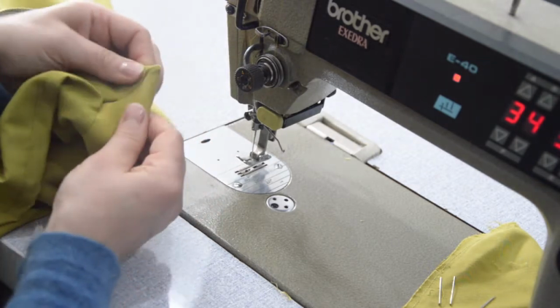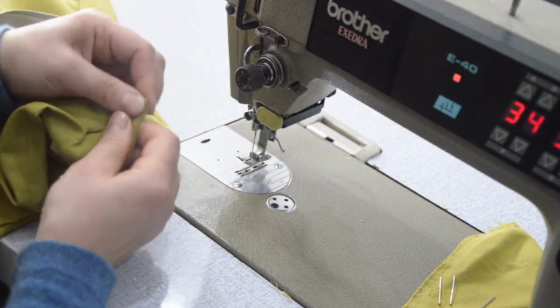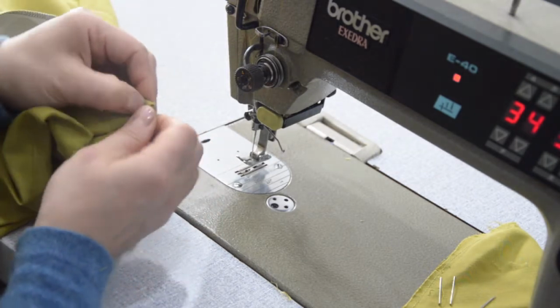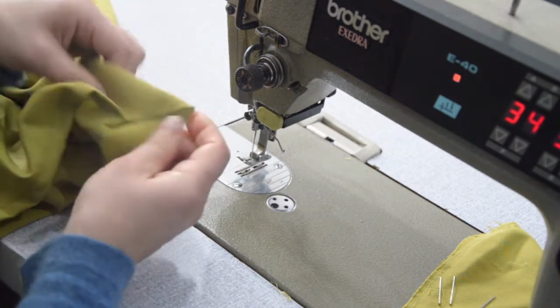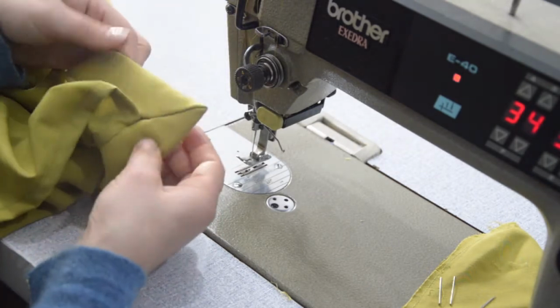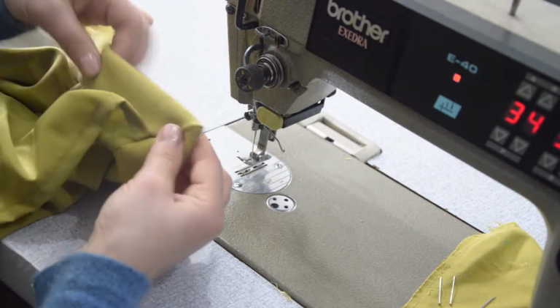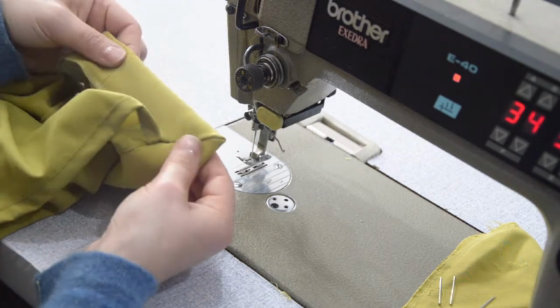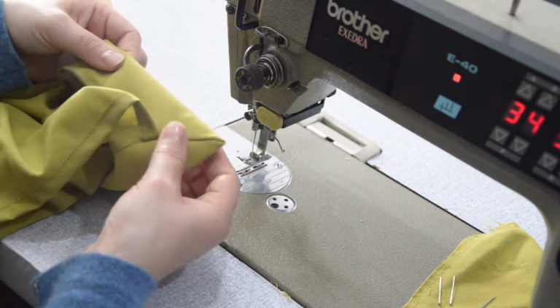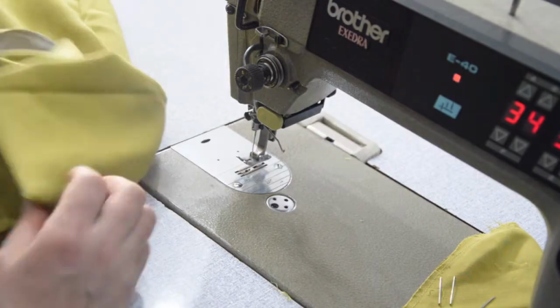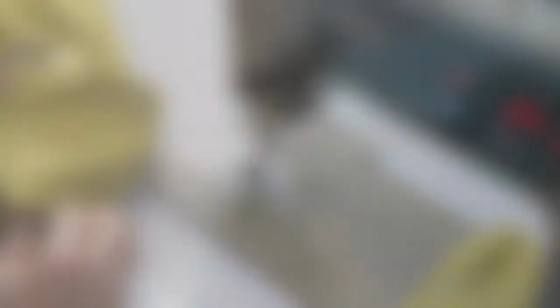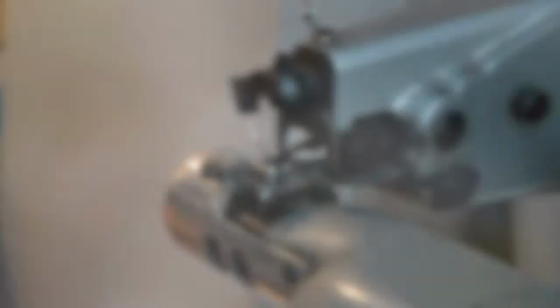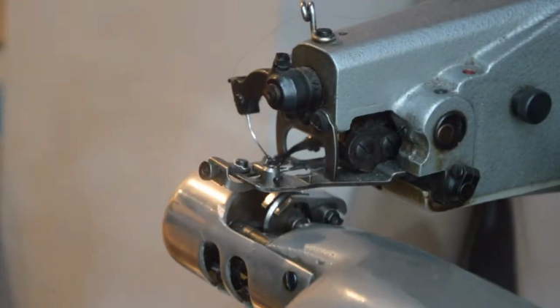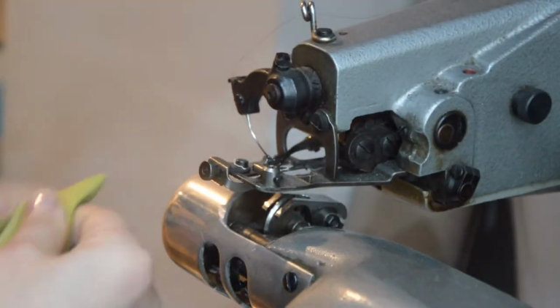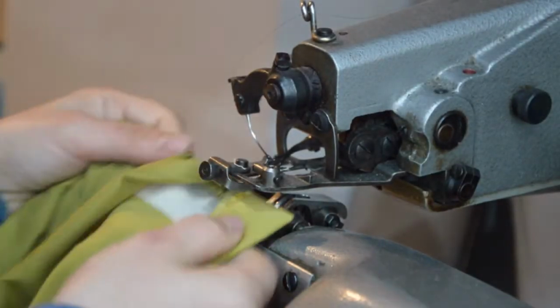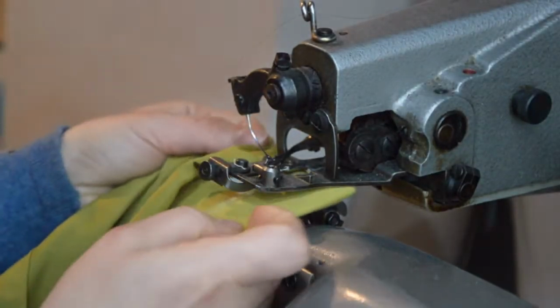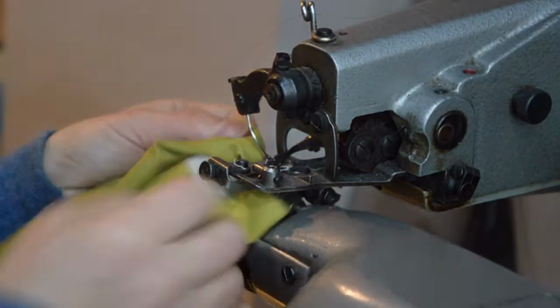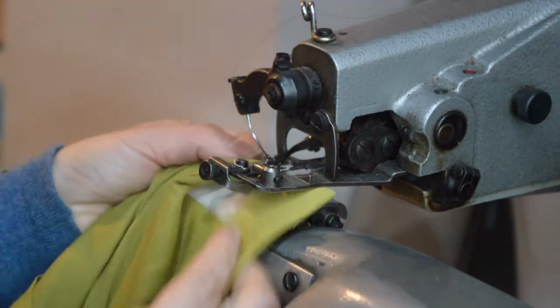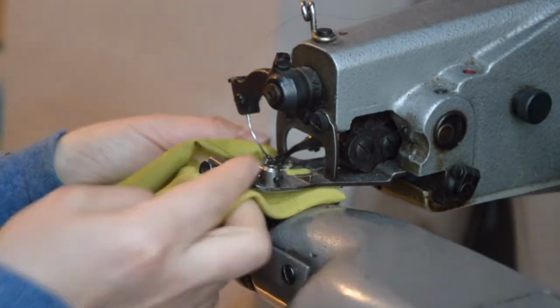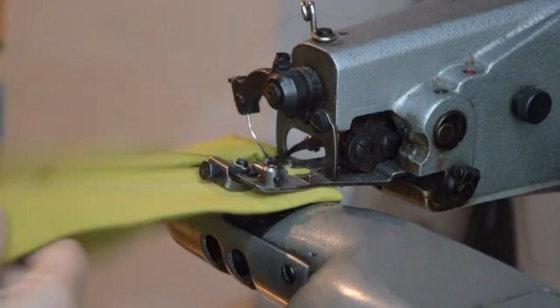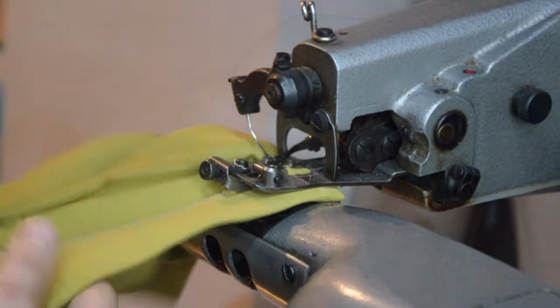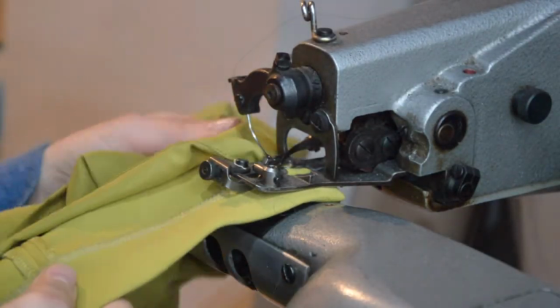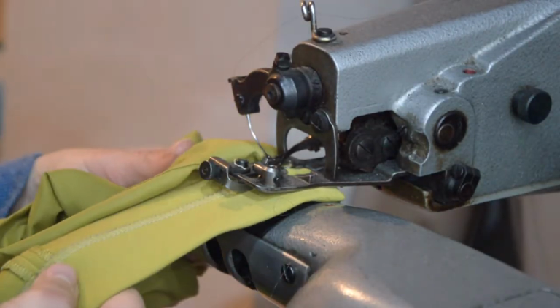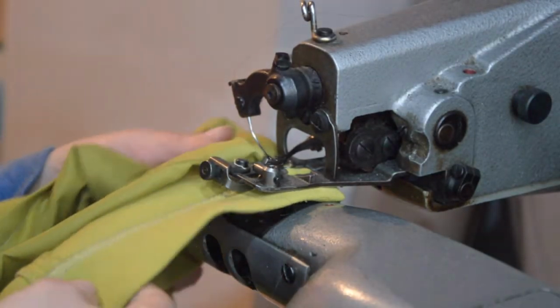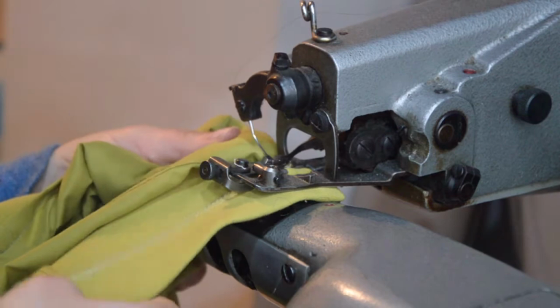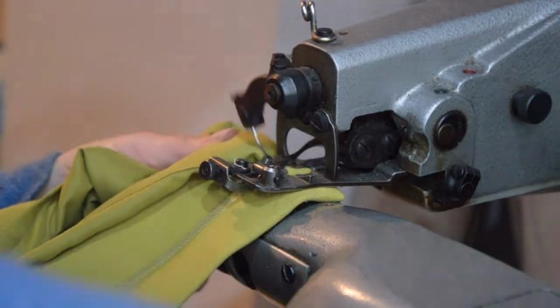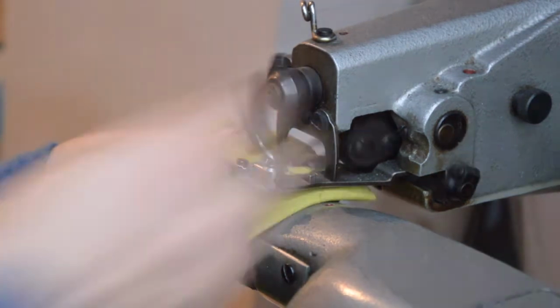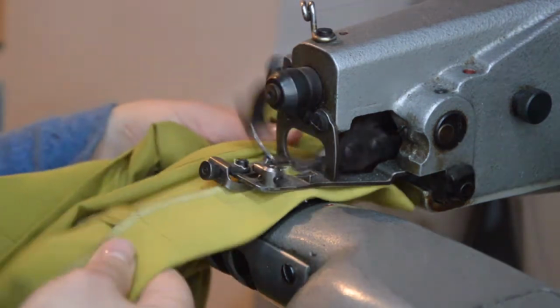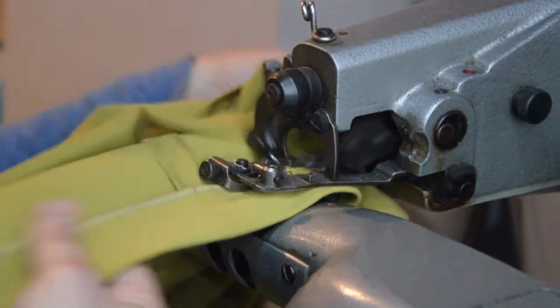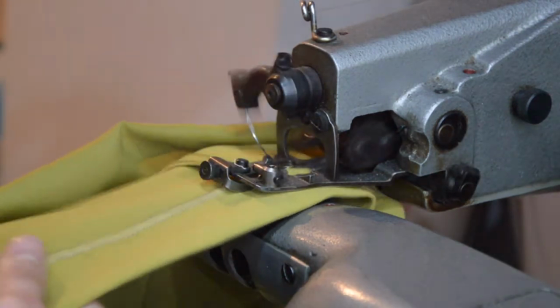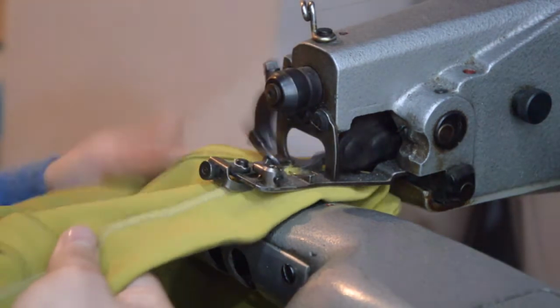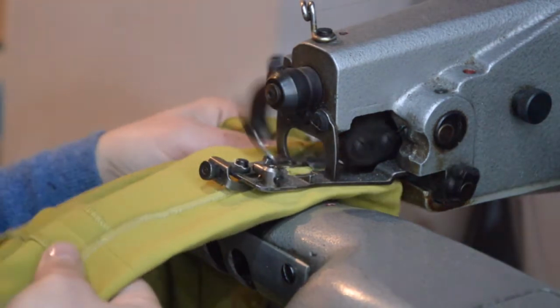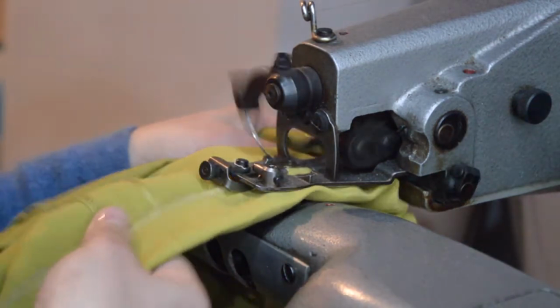Follow the marks accurately to make the corner of the vent straight. Stitch the hem to the dress using invisible thread, either with the machine or even by hand.